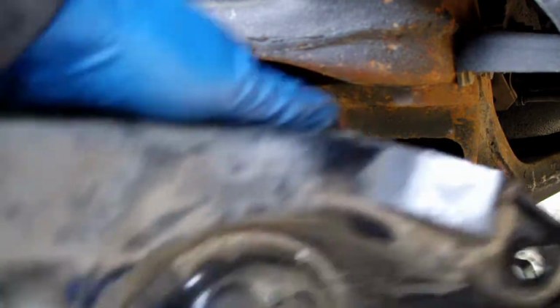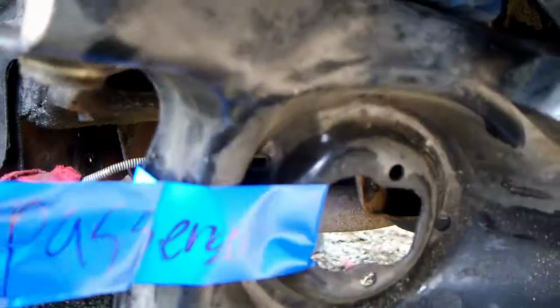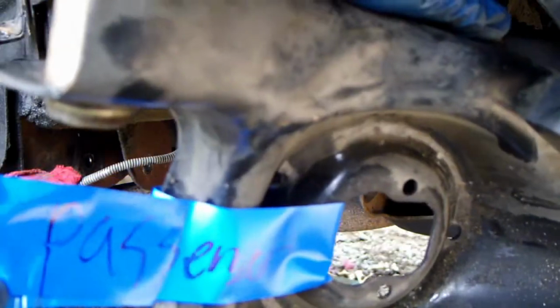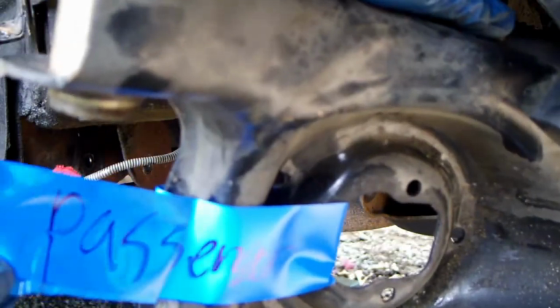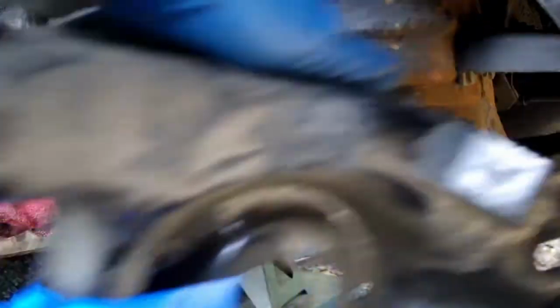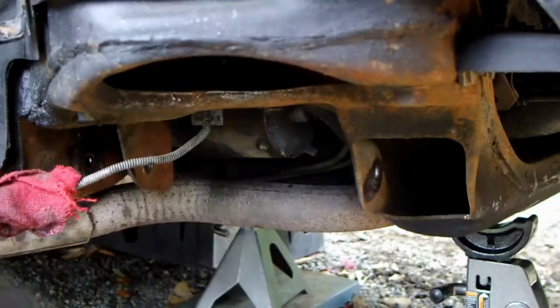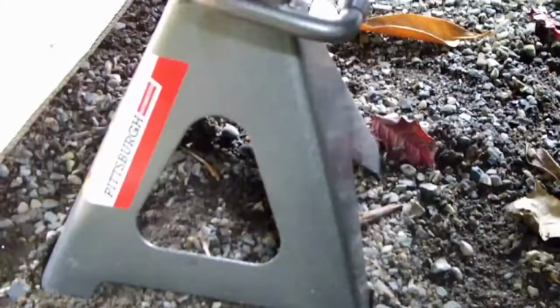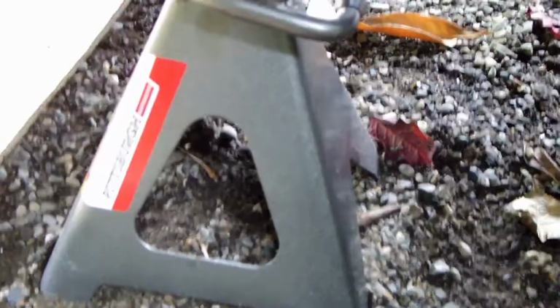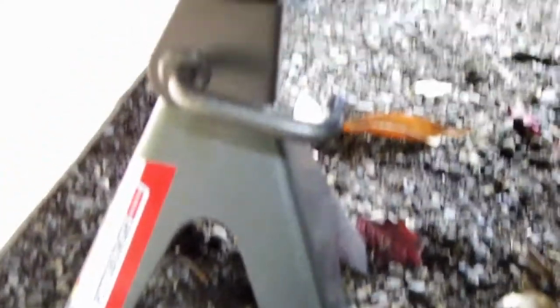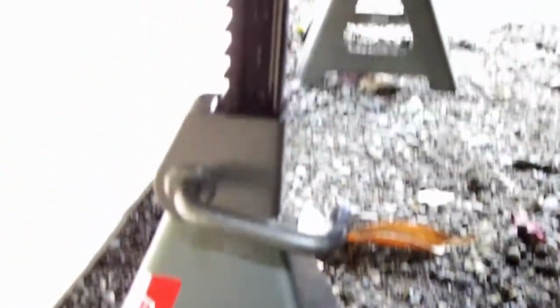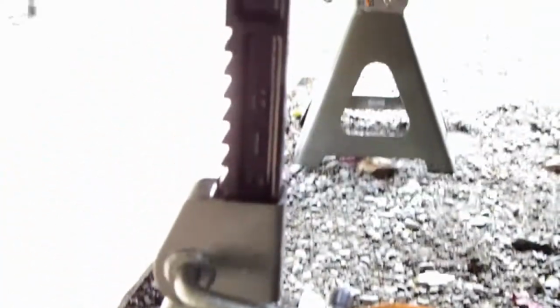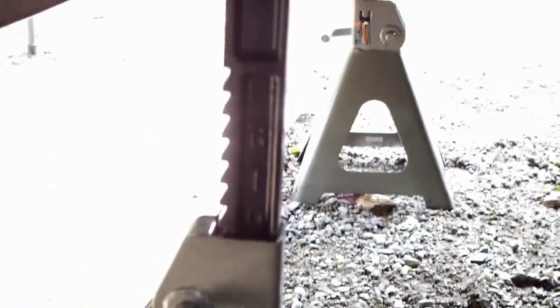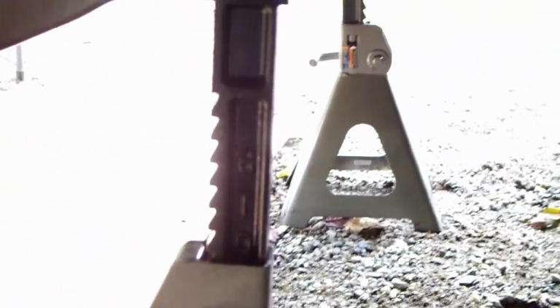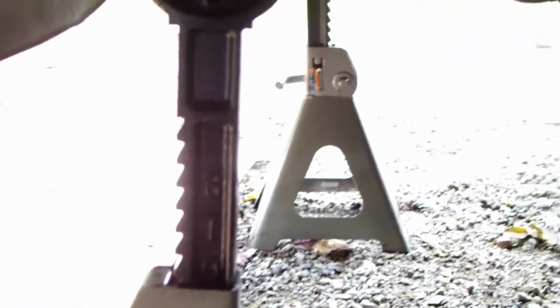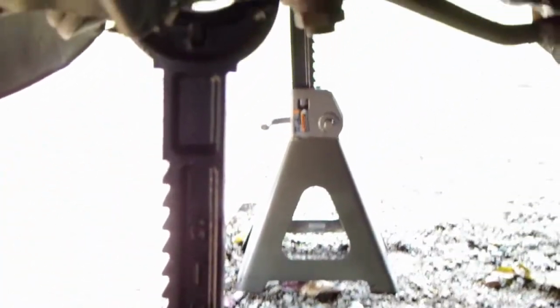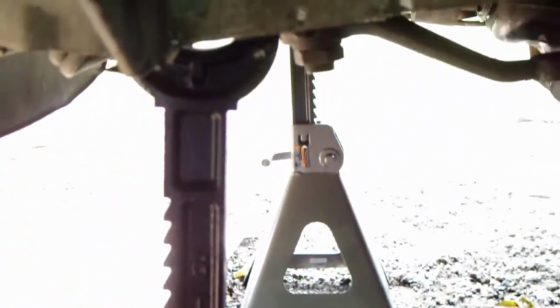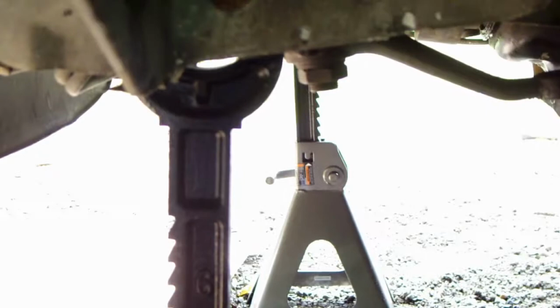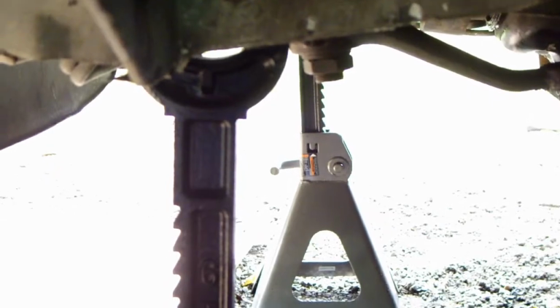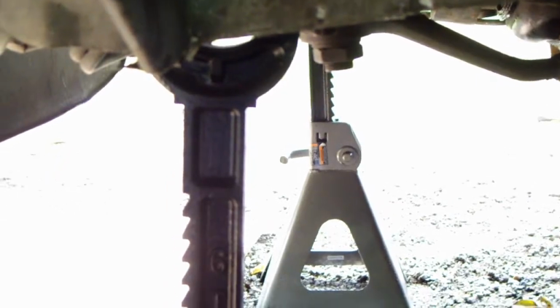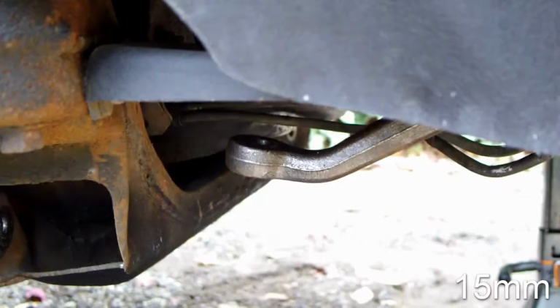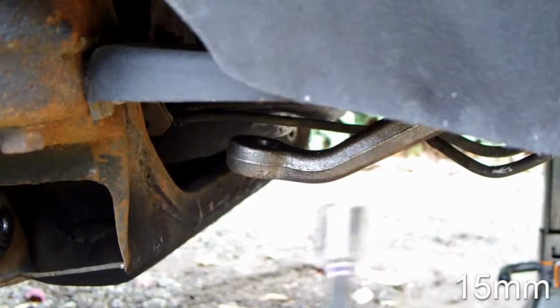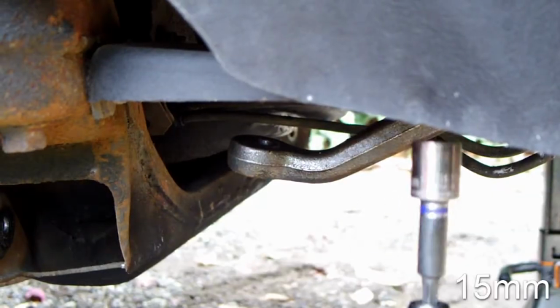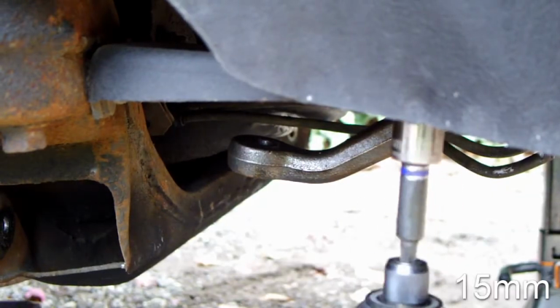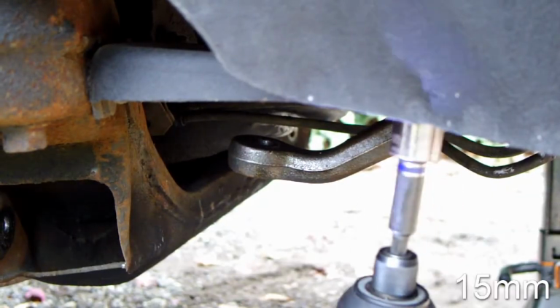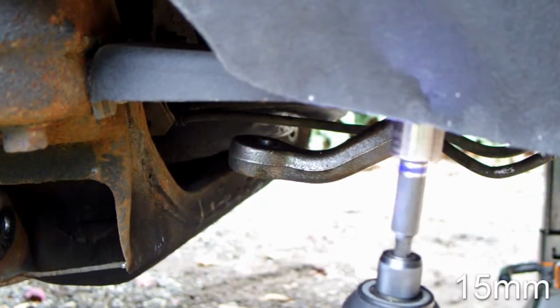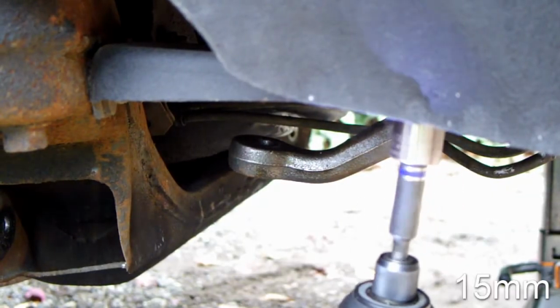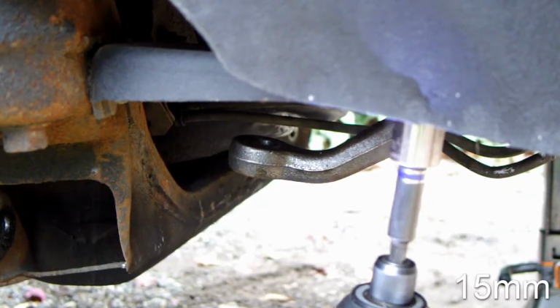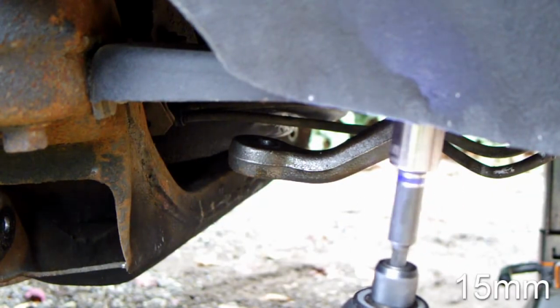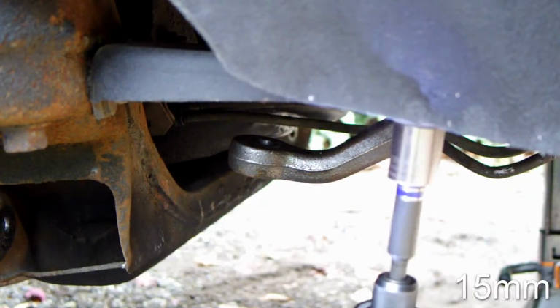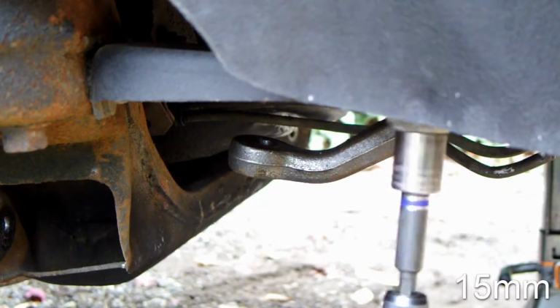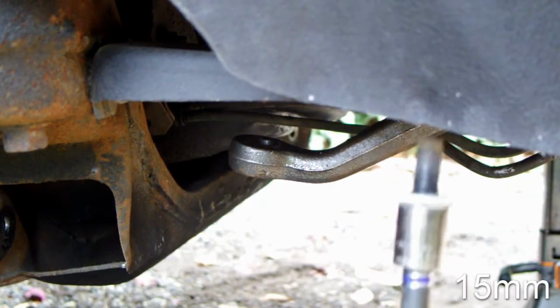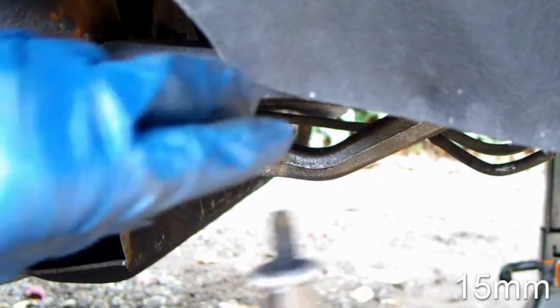I added even more jack stands to ensure that the car does not fall on top of me. Remove the triangle subframe support brackets.